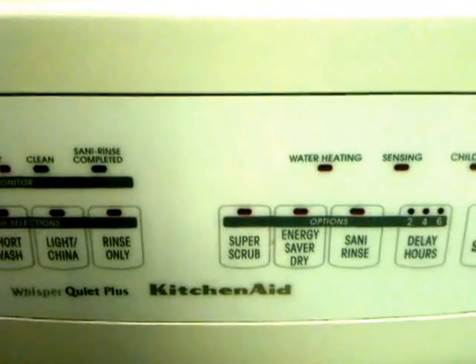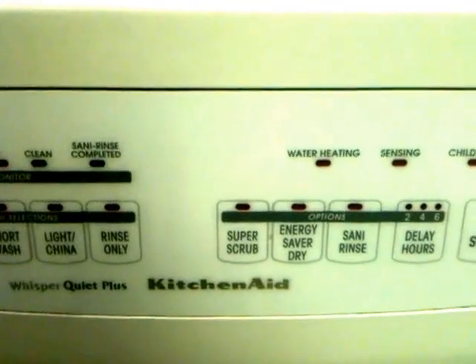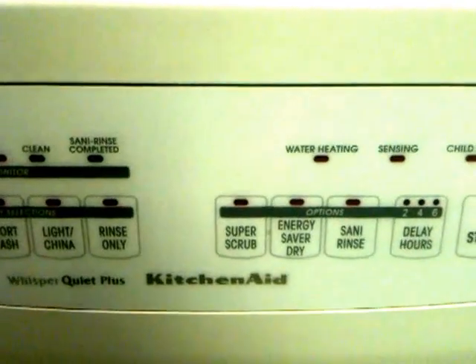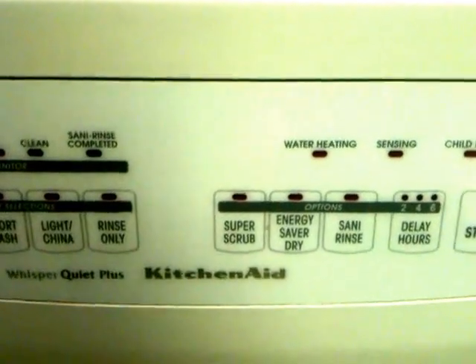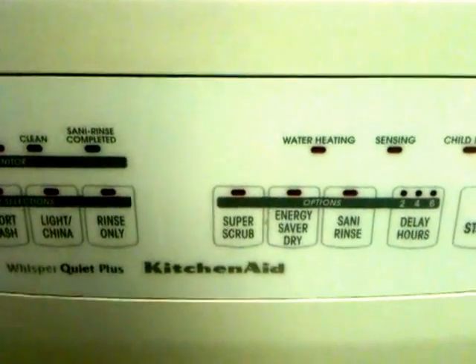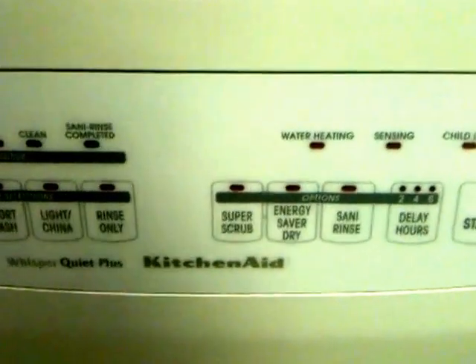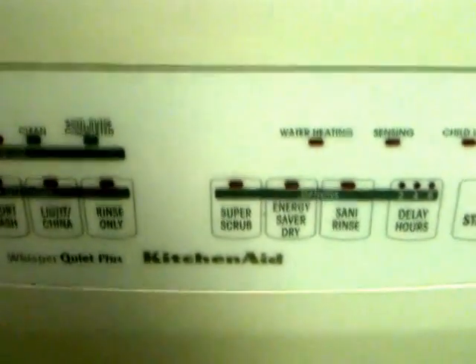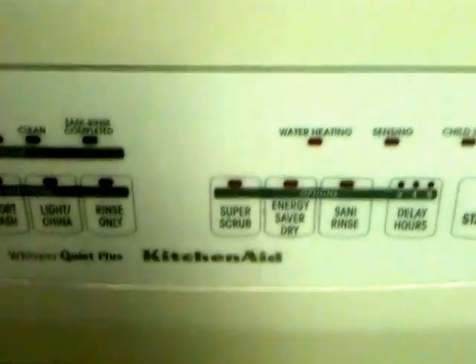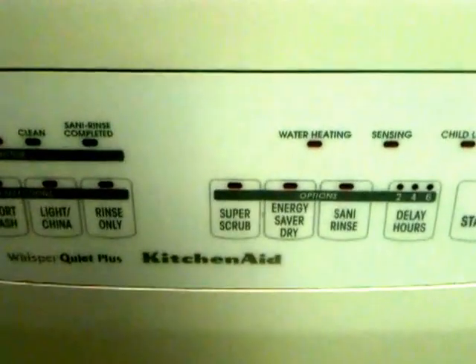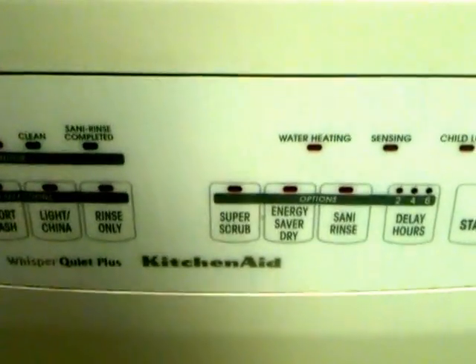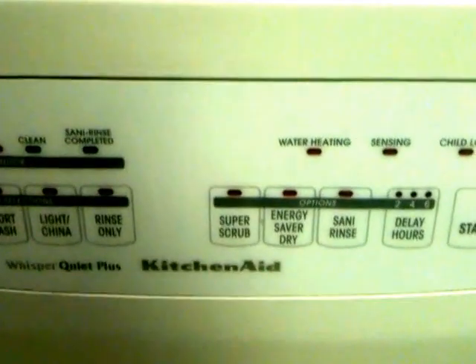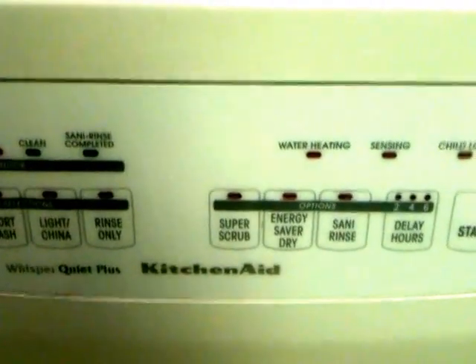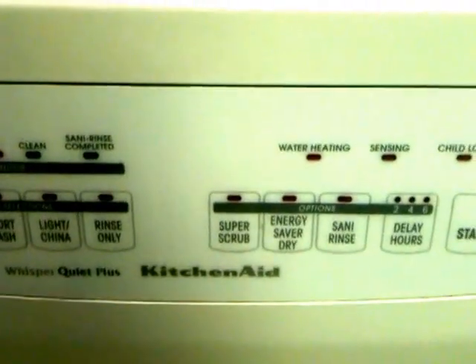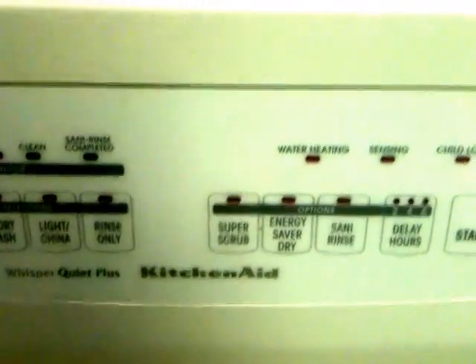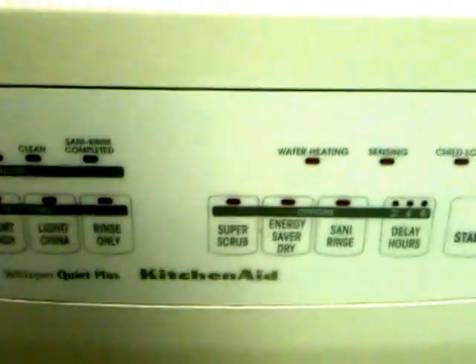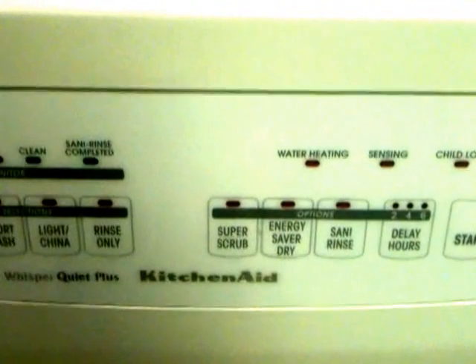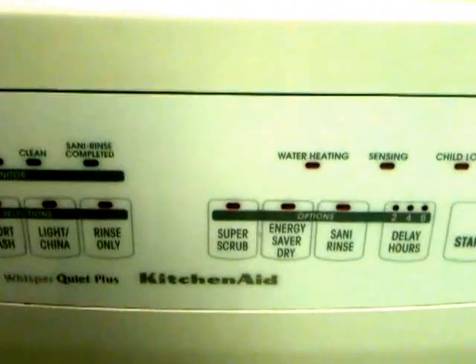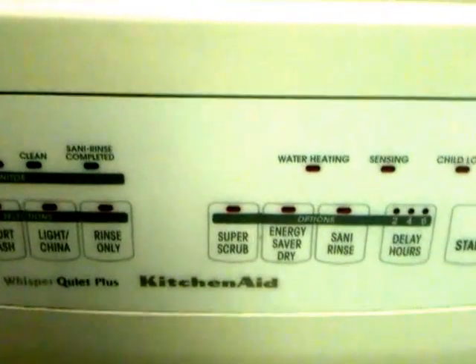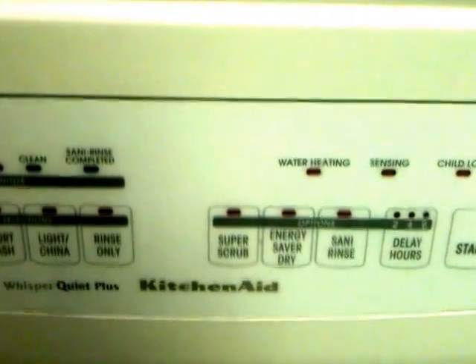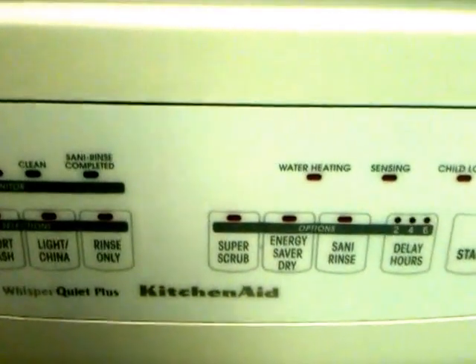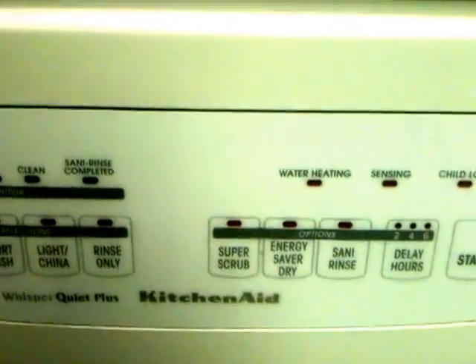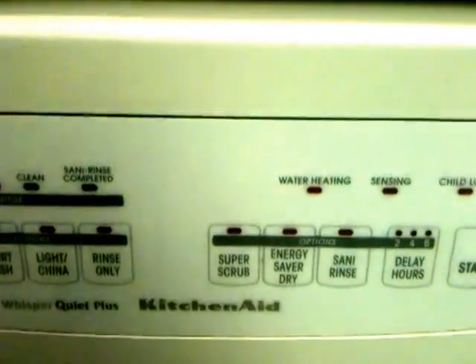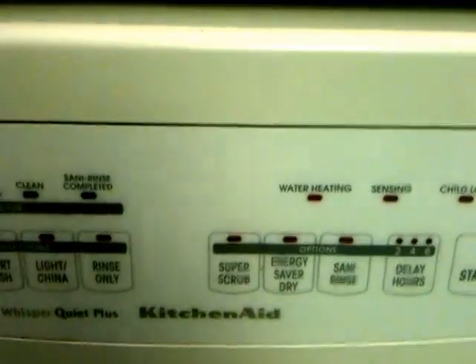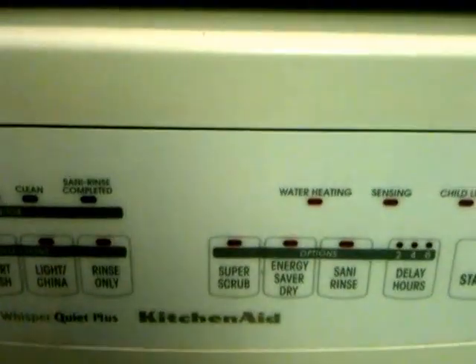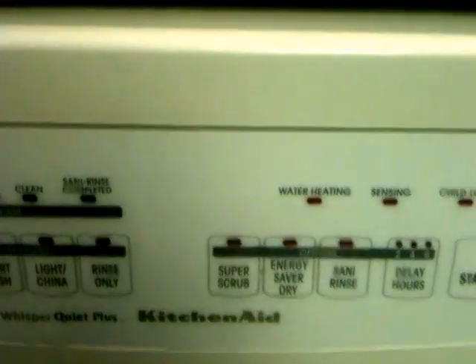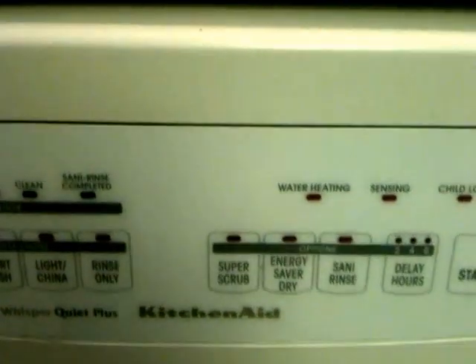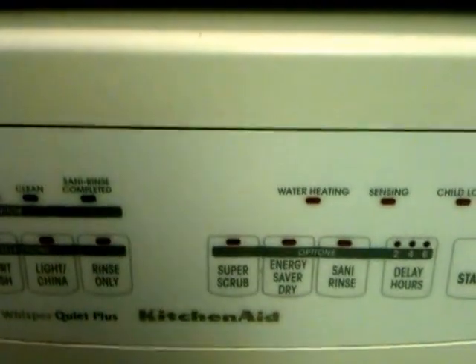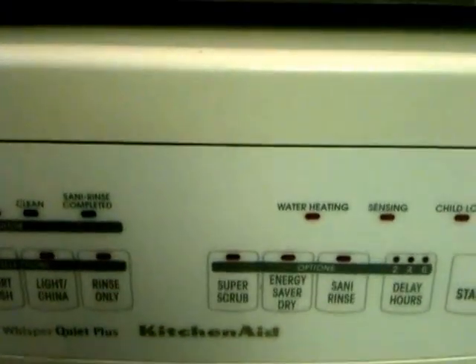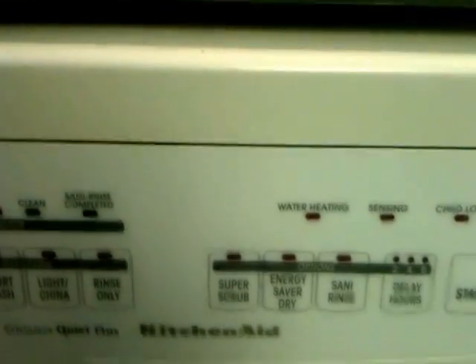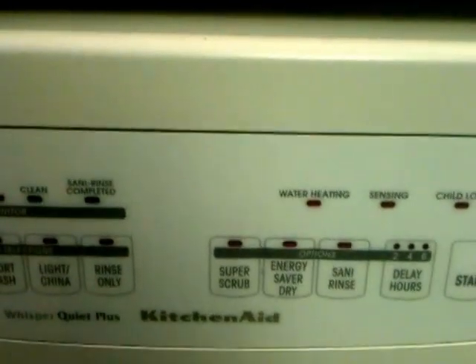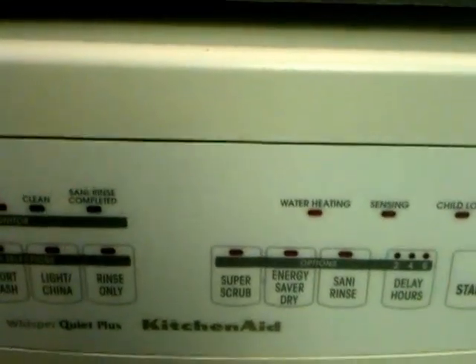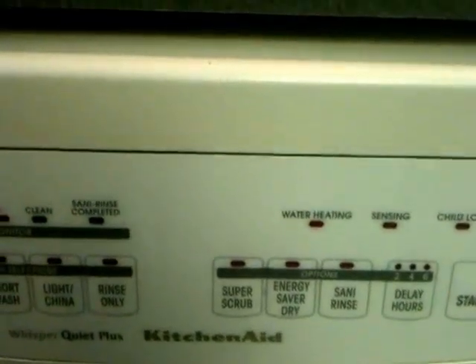I wanted to make a little video to show everybody how to get into your KitchenAid — this is a Whisper Quiet Plus — when the door latch breaks, which happened to ours.